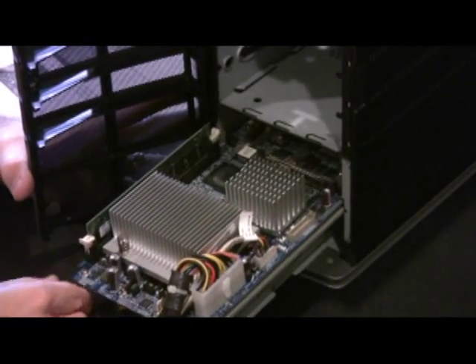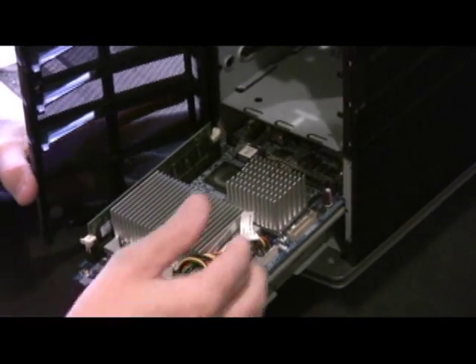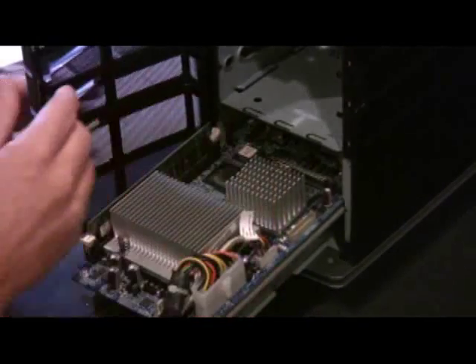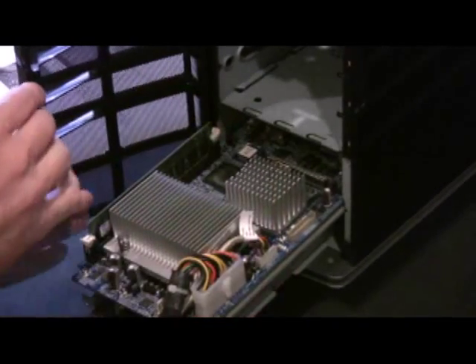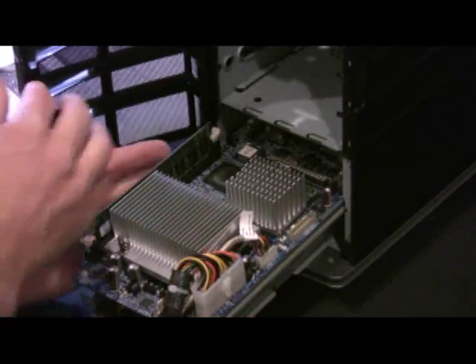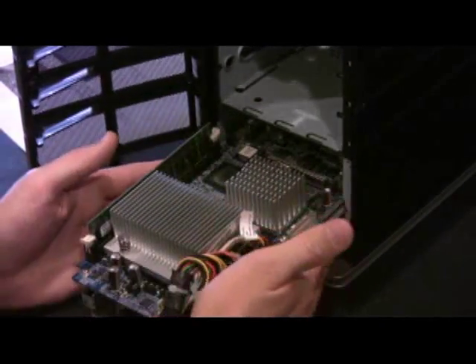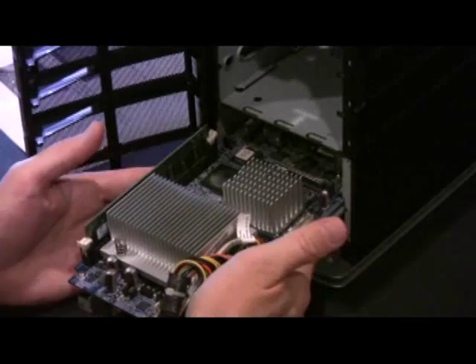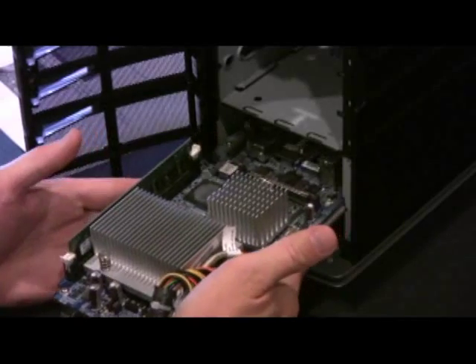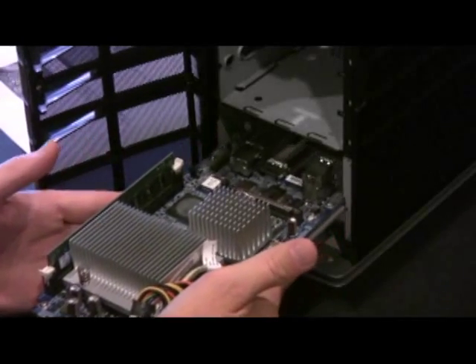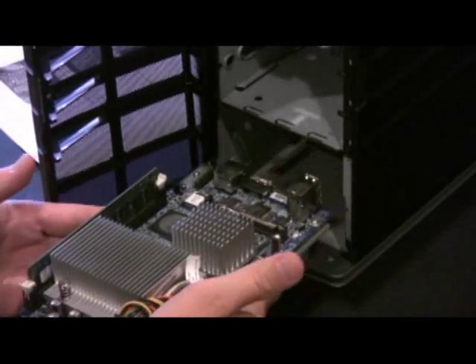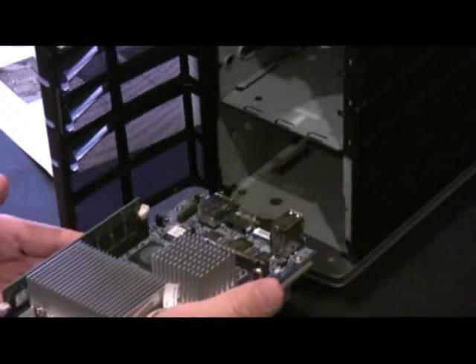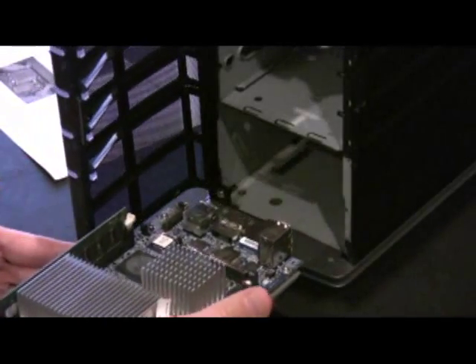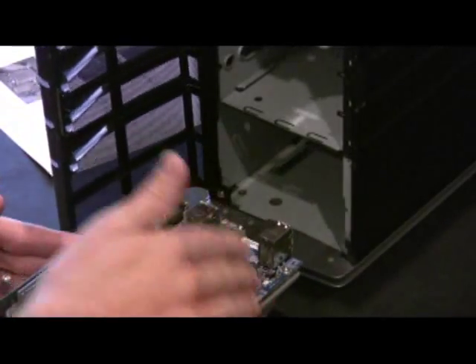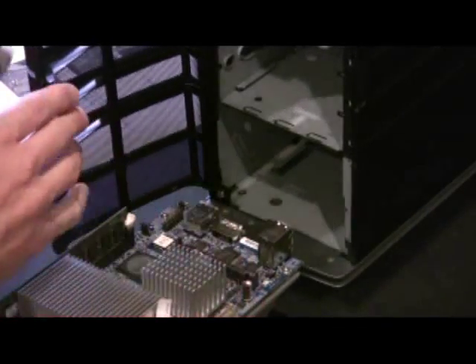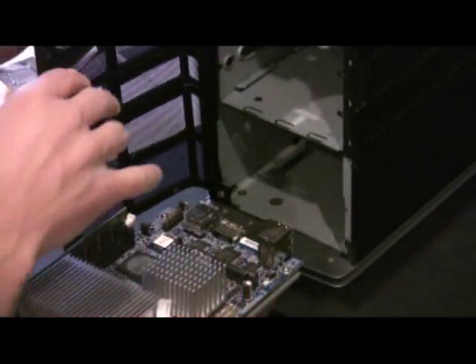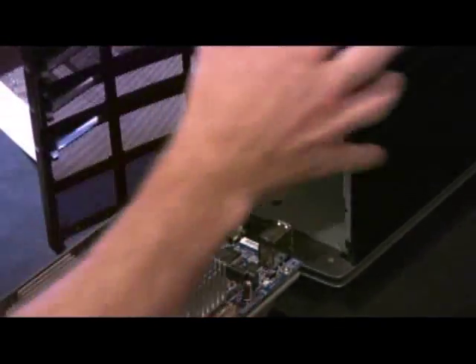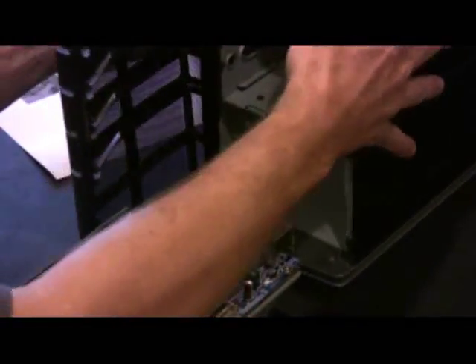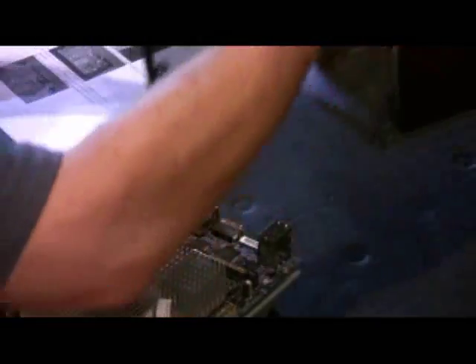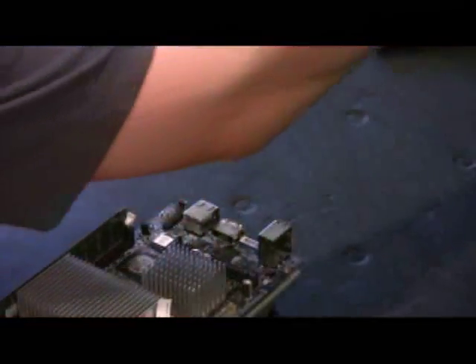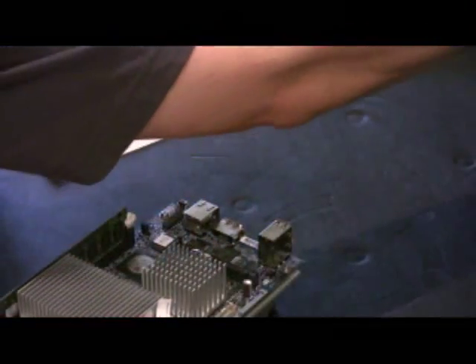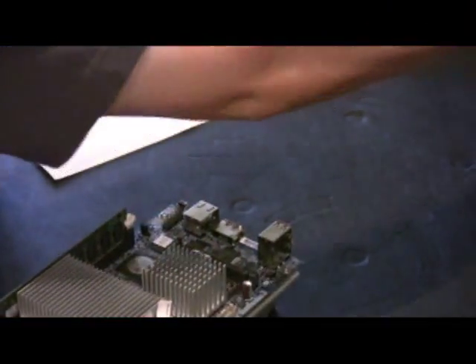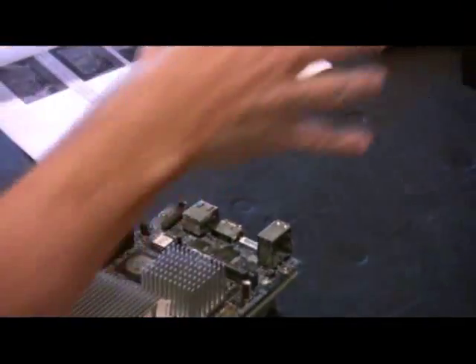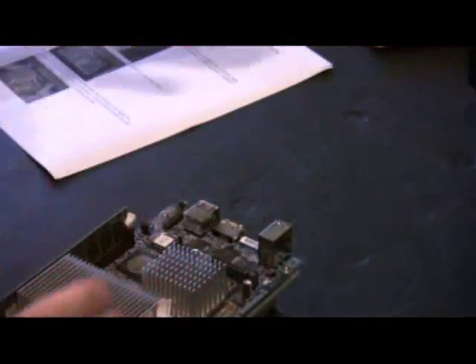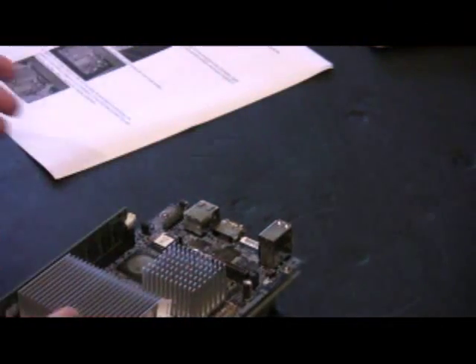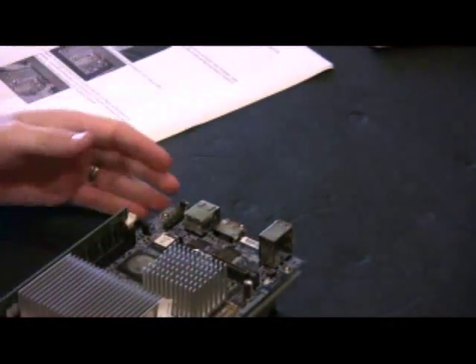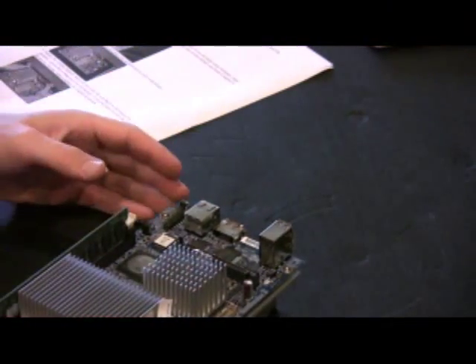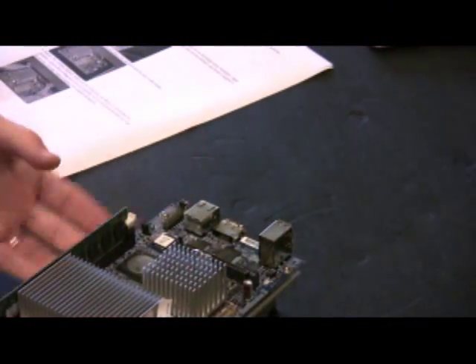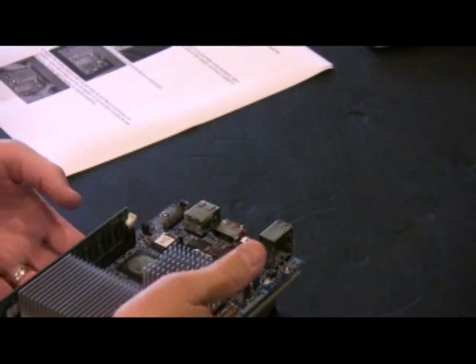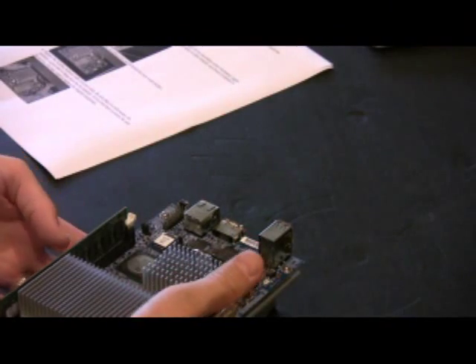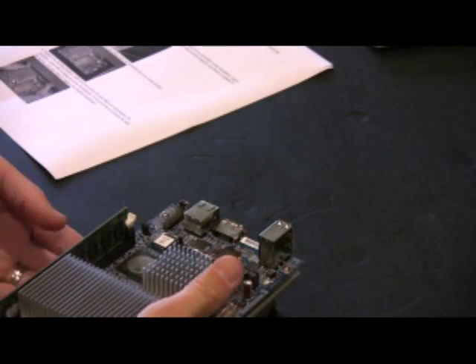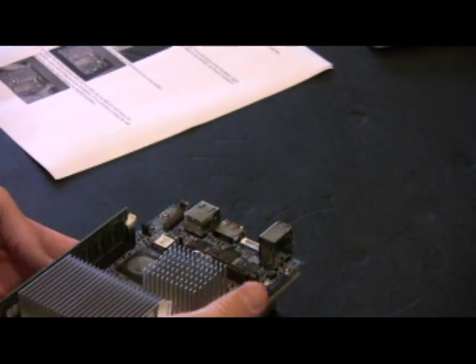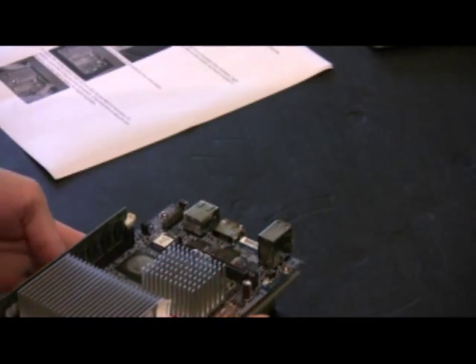It doesn't seem like a typical motherboard, does it? Very small. Let's put our case aside. Let's just have a look and see what we've got here in this motherboard.